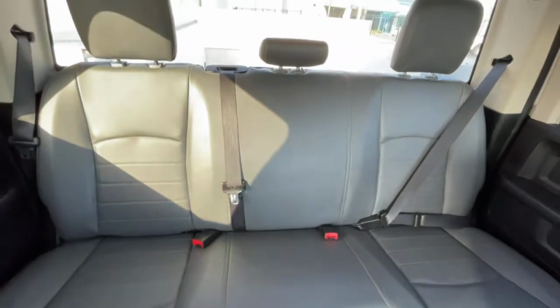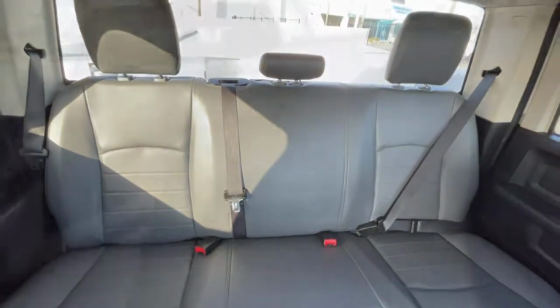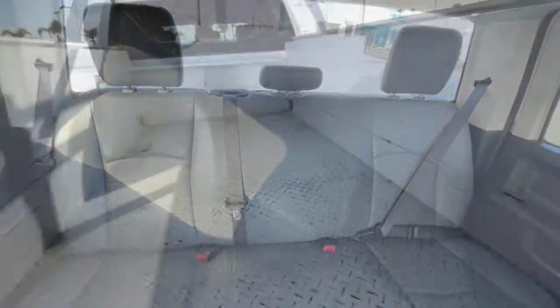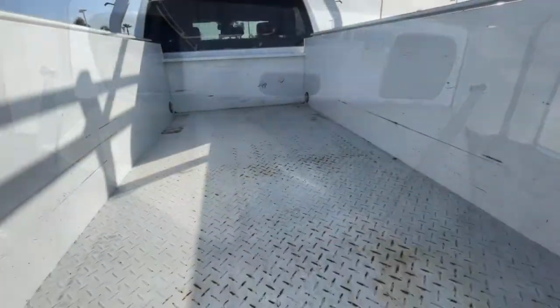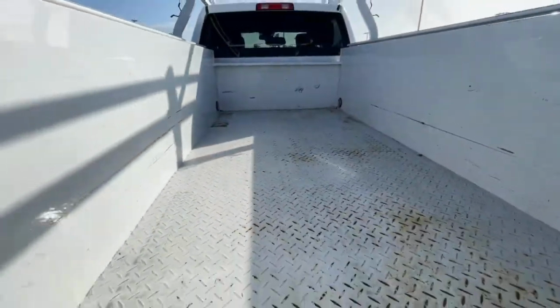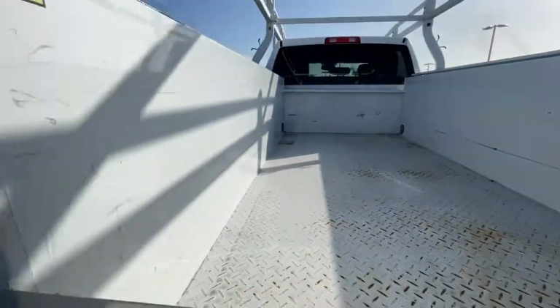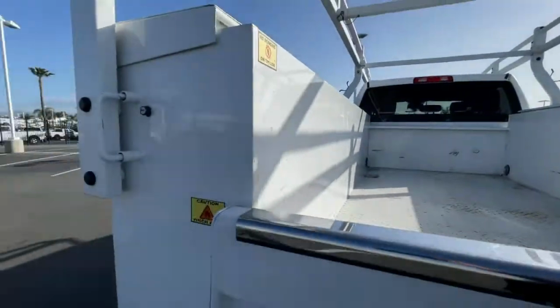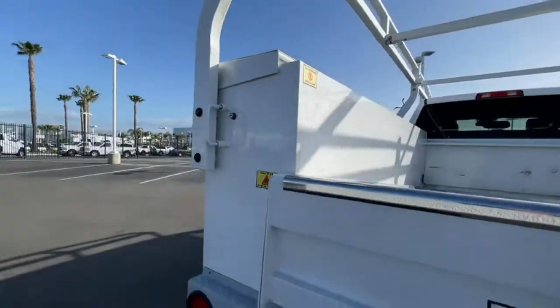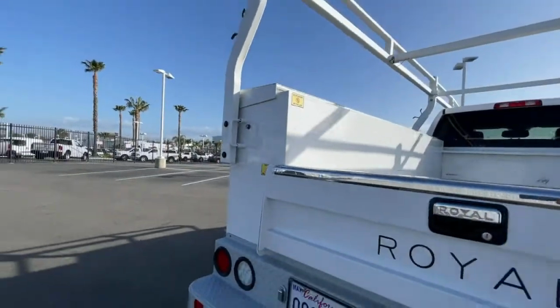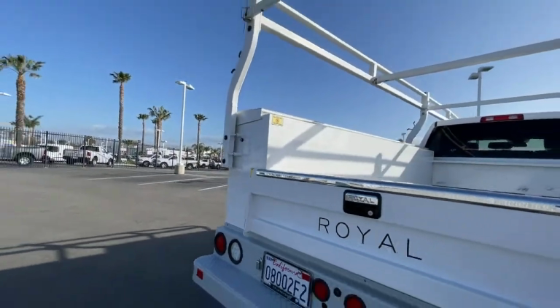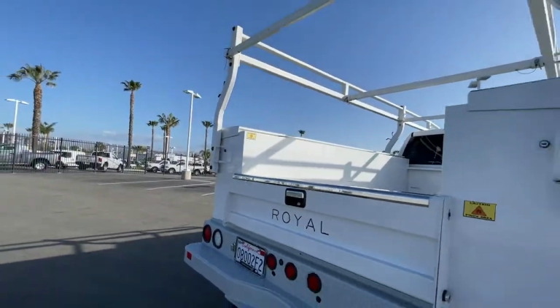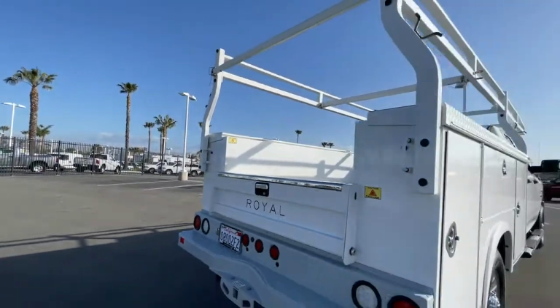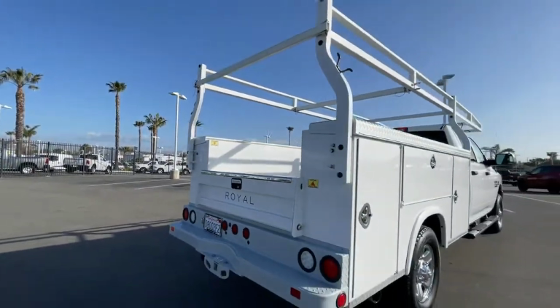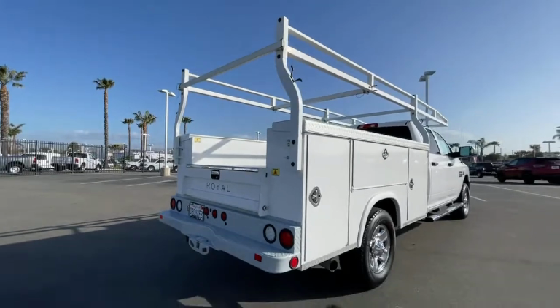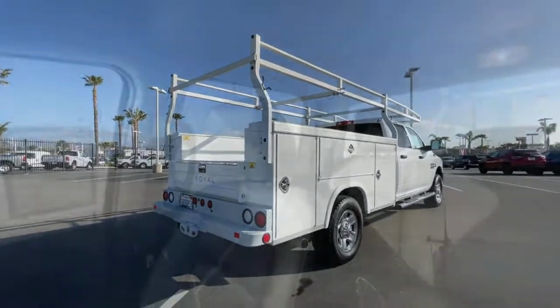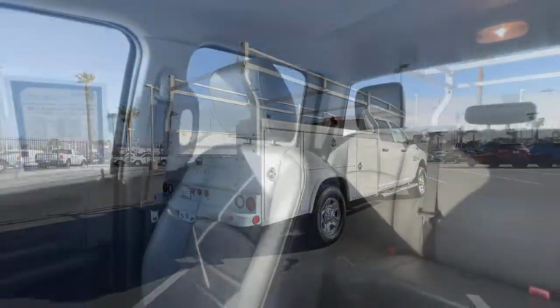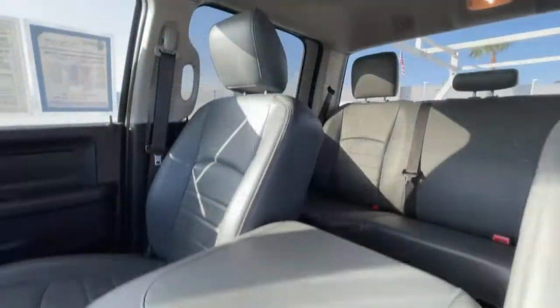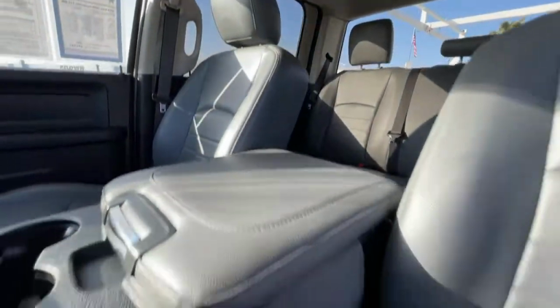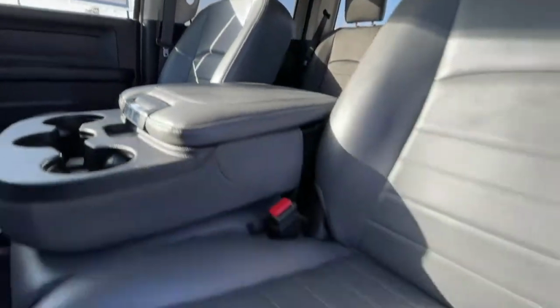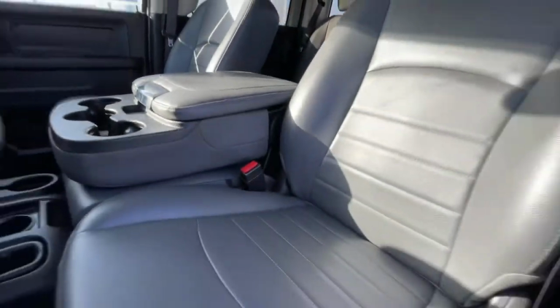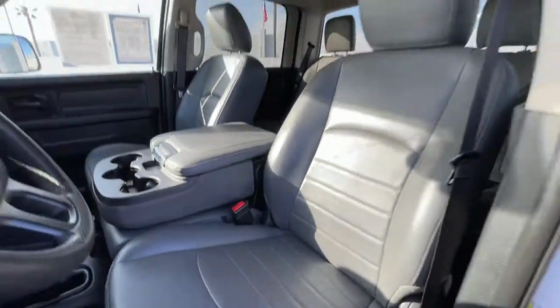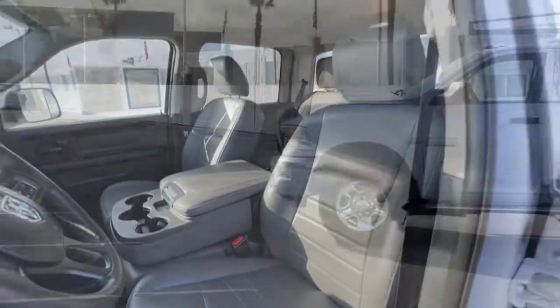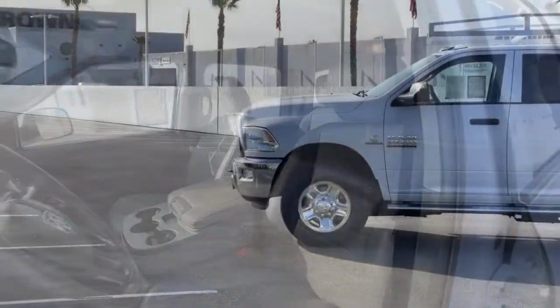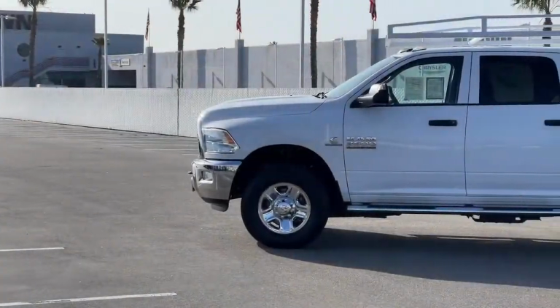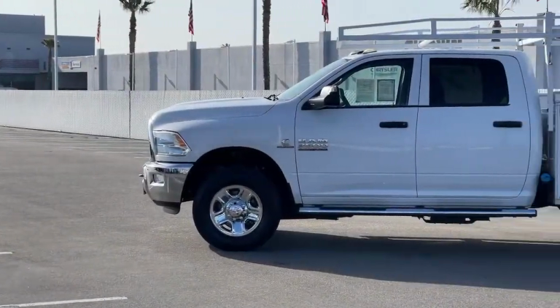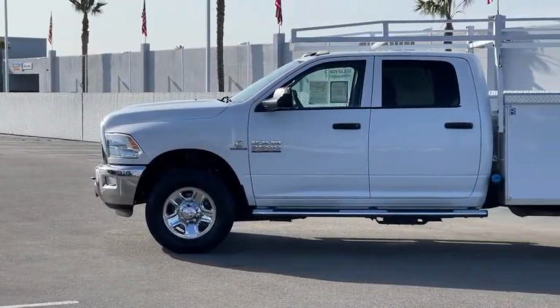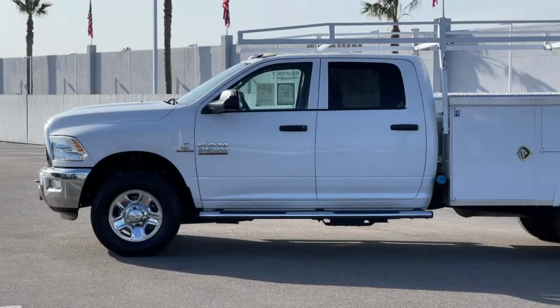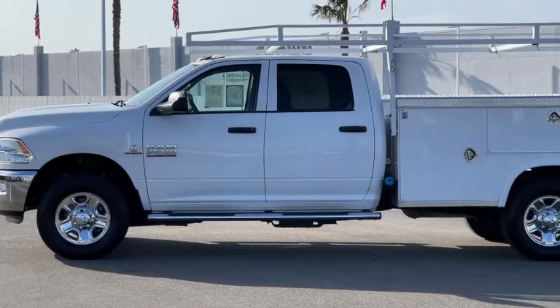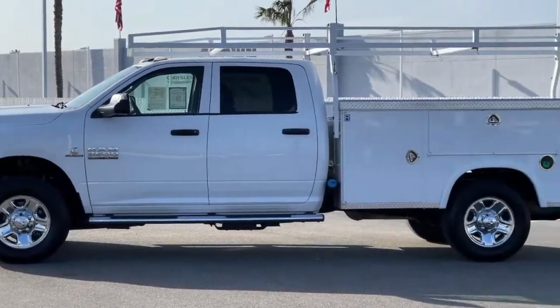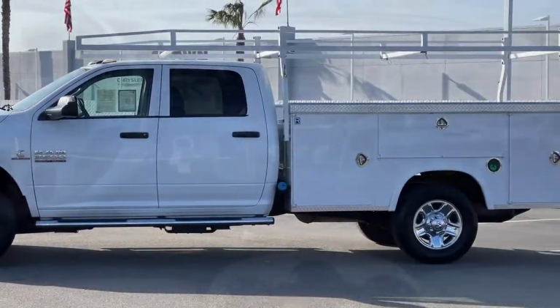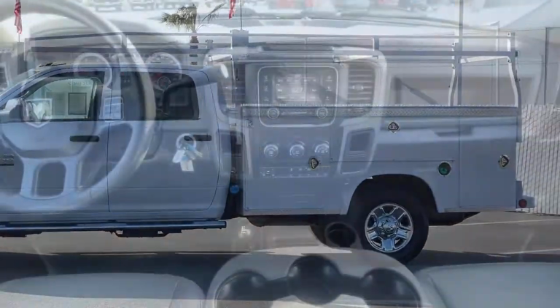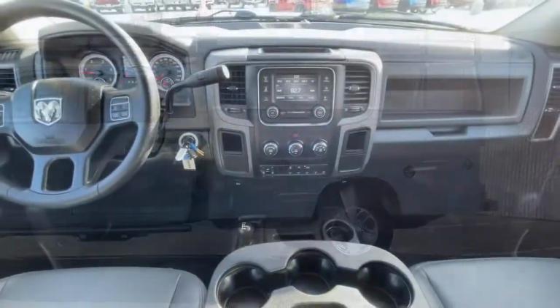These are just some of the great options this vehicle comes with: four-wheel drive, heated mirrors, stability control, locking limited slip differential, traction control, split bench seat.